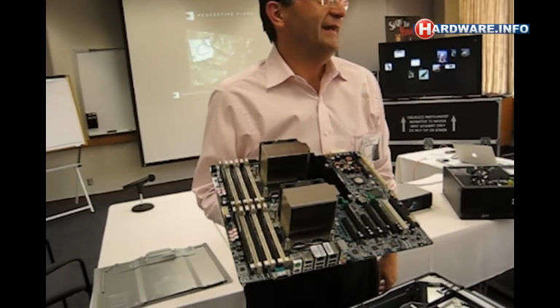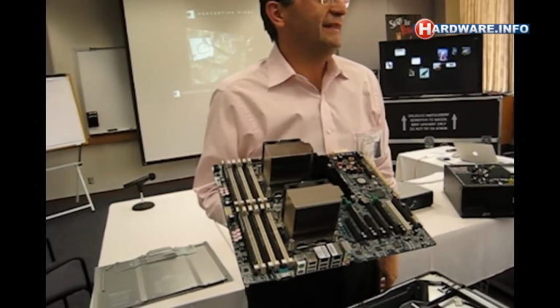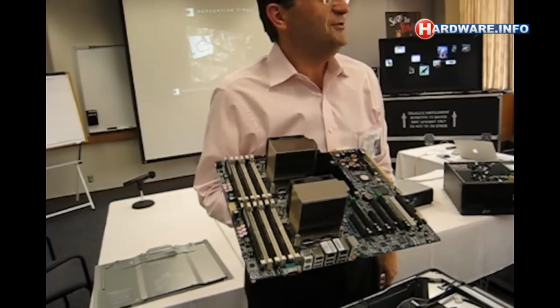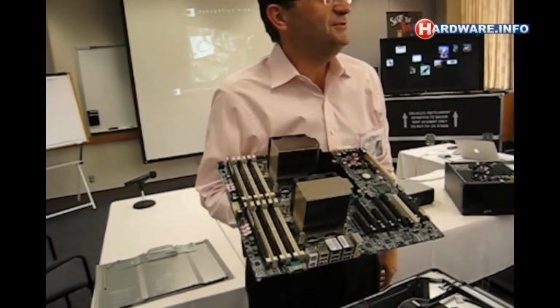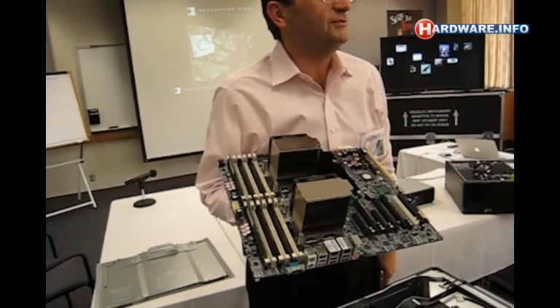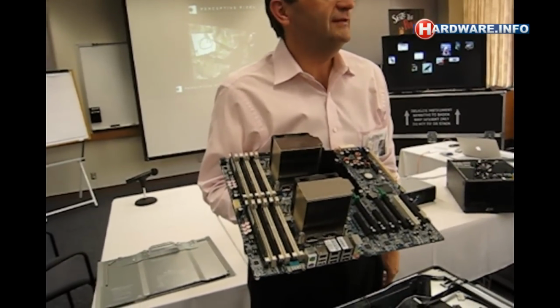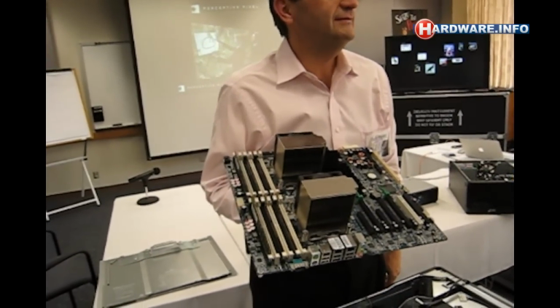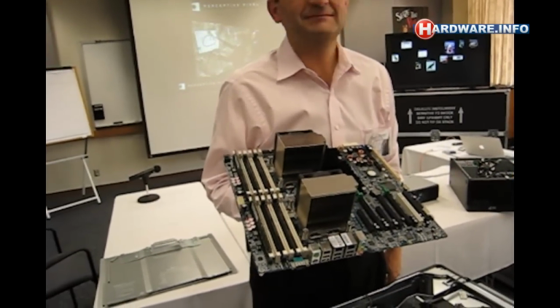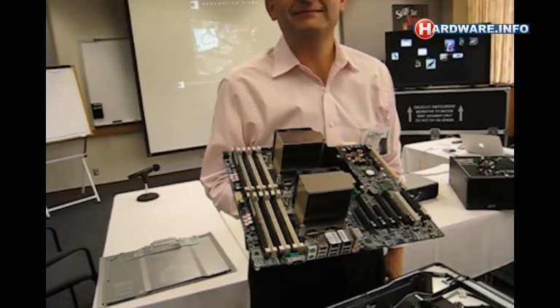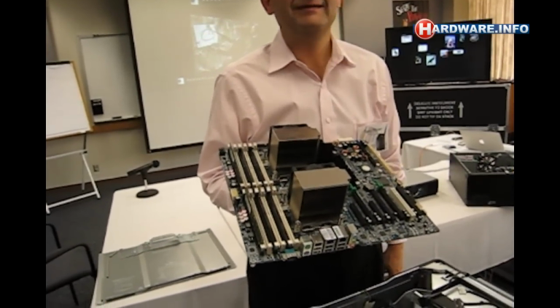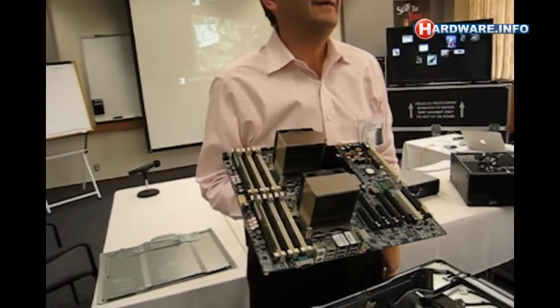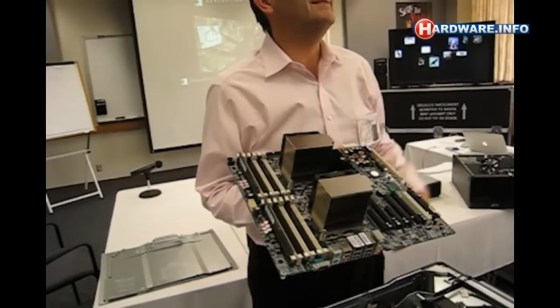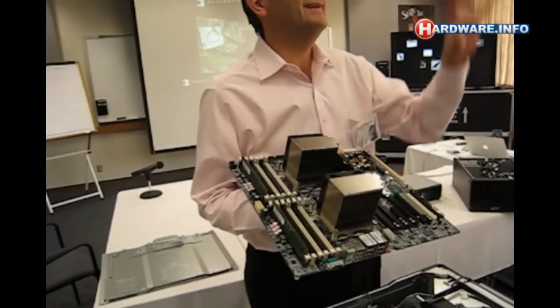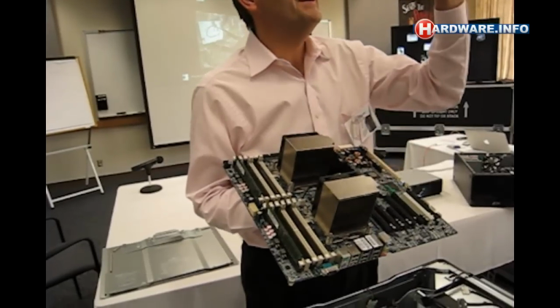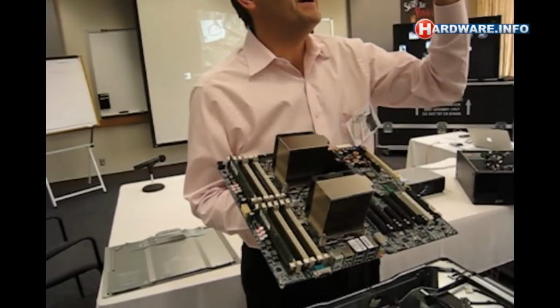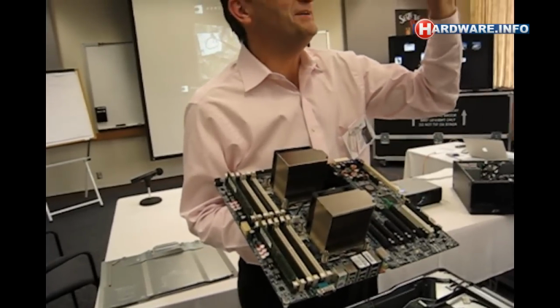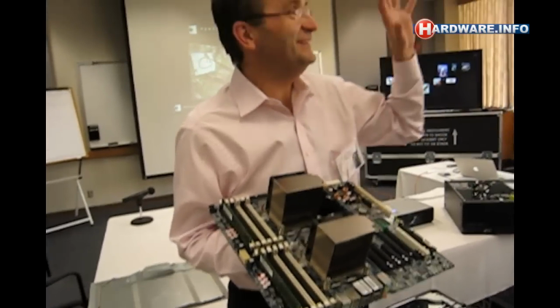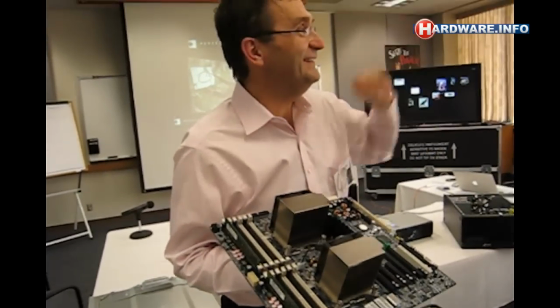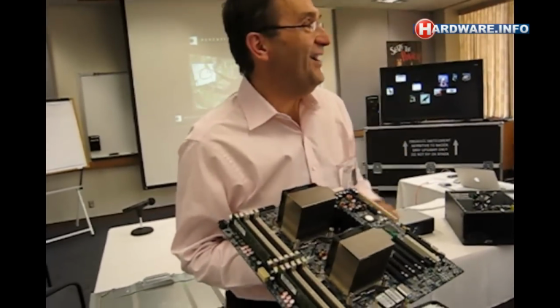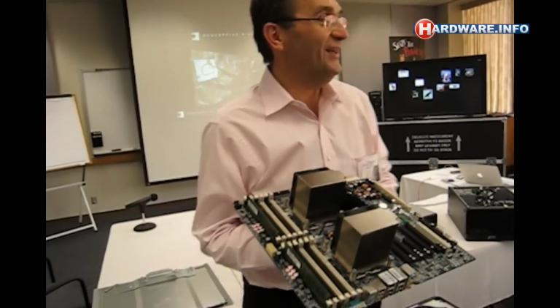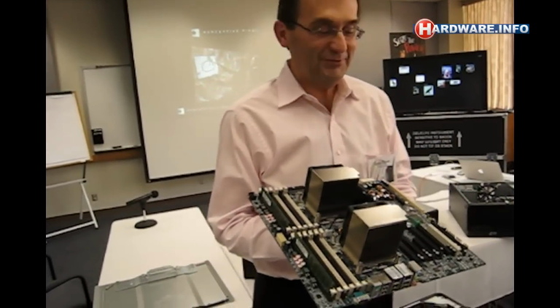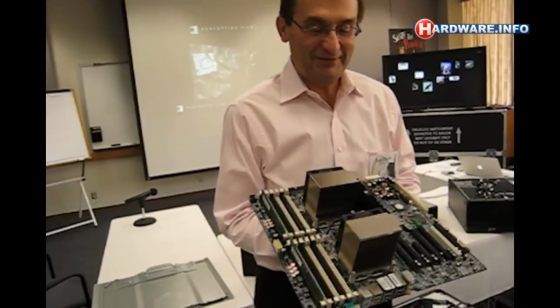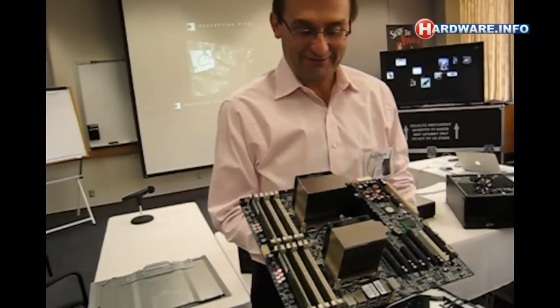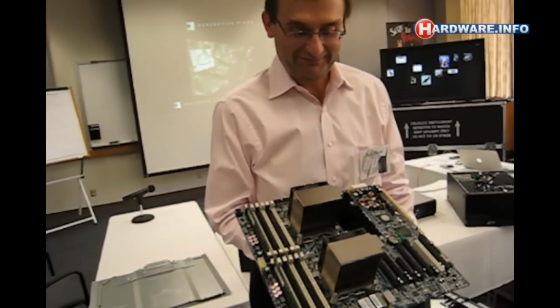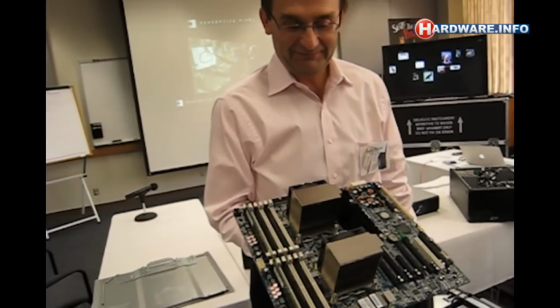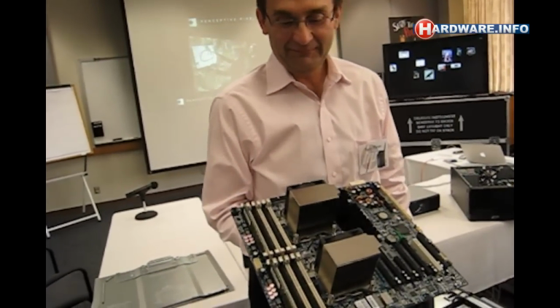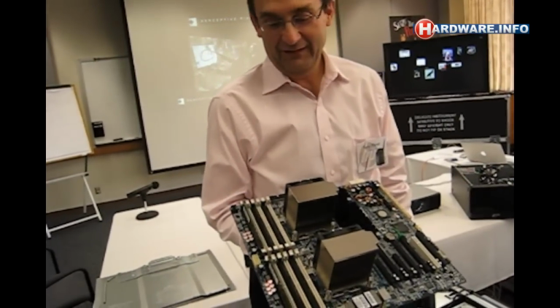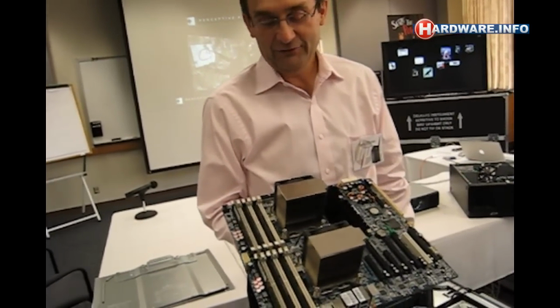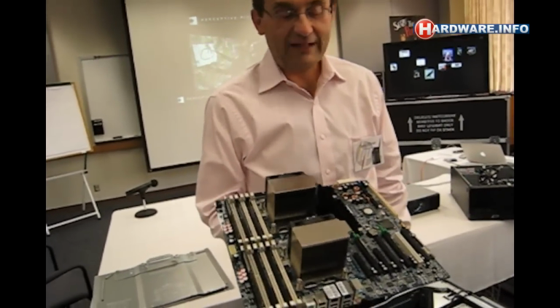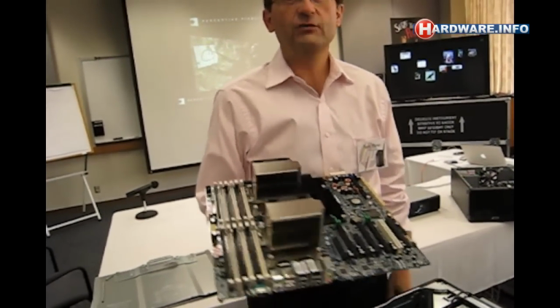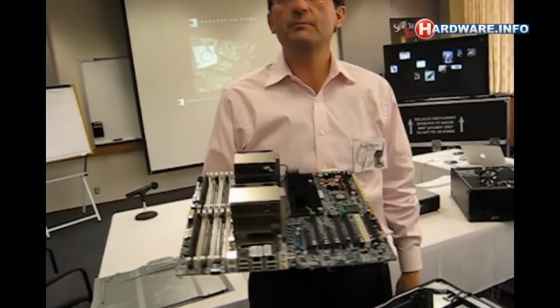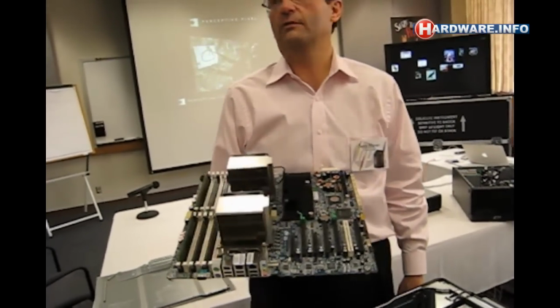There's the motherboard. Did I use any tools? Nope. All I used was my fingers. That's how simple it will be.